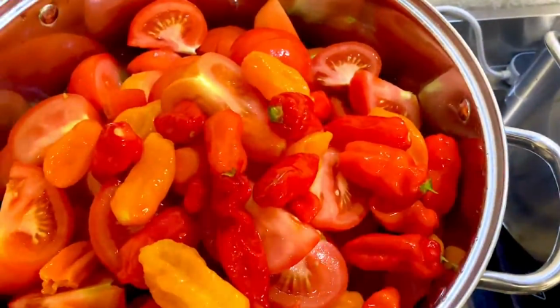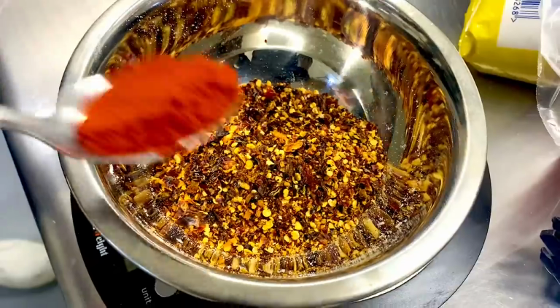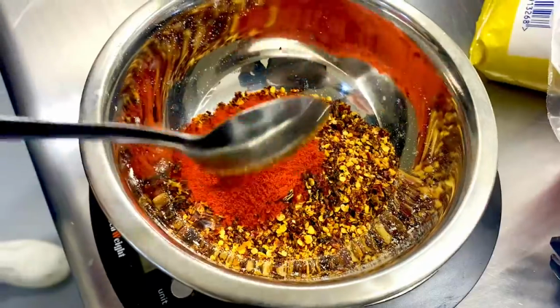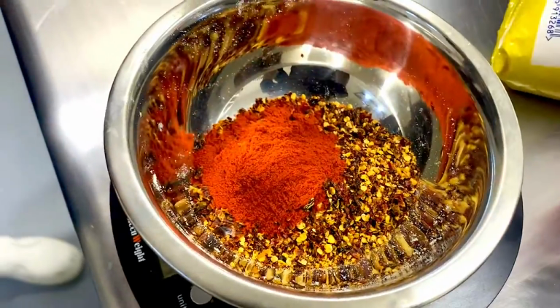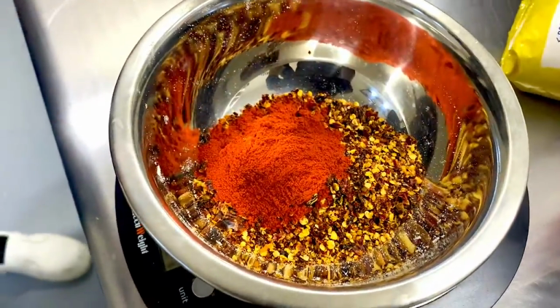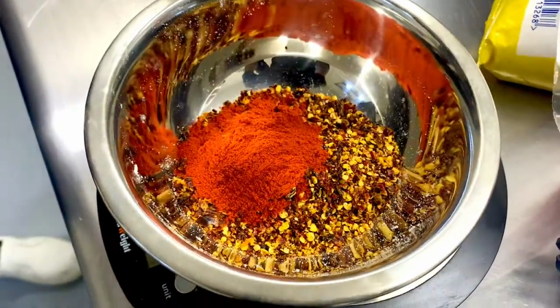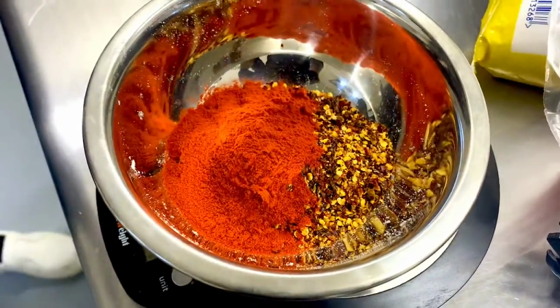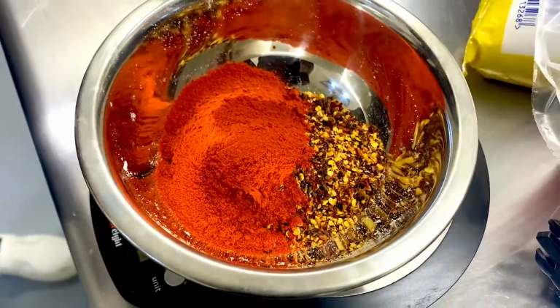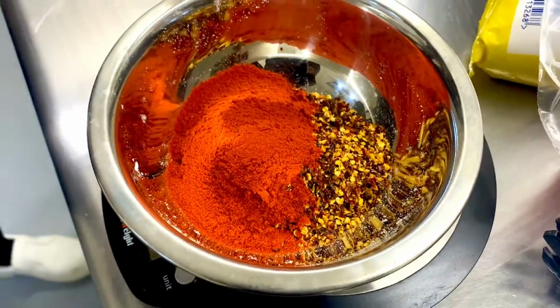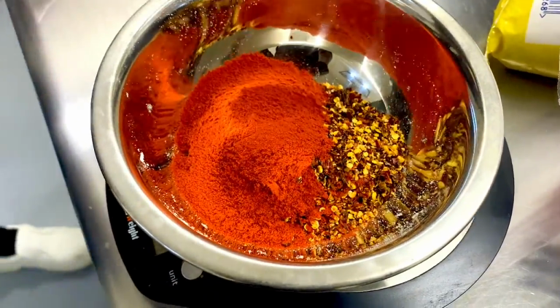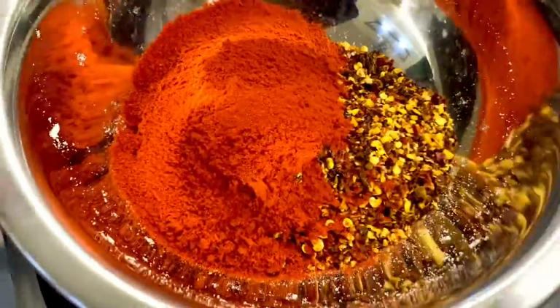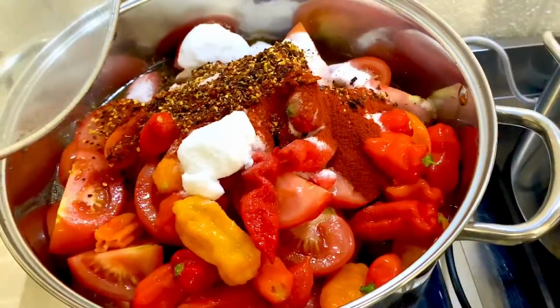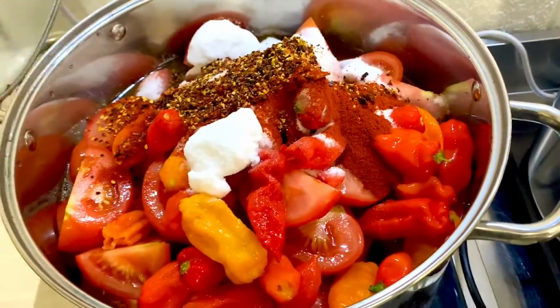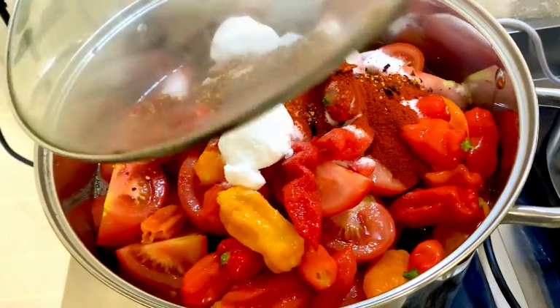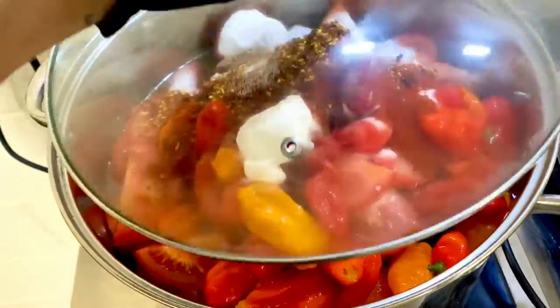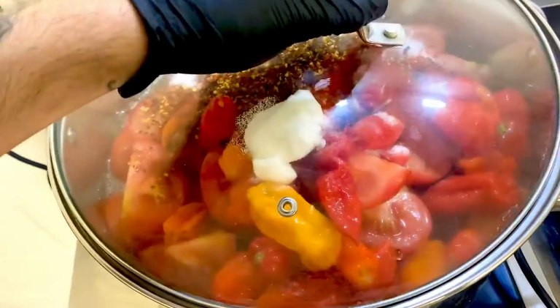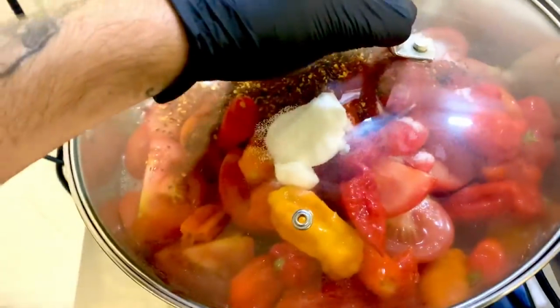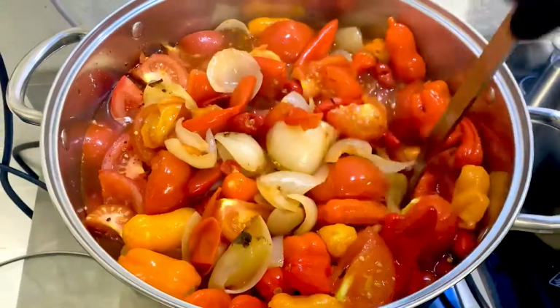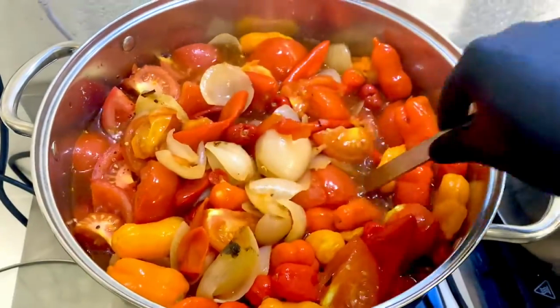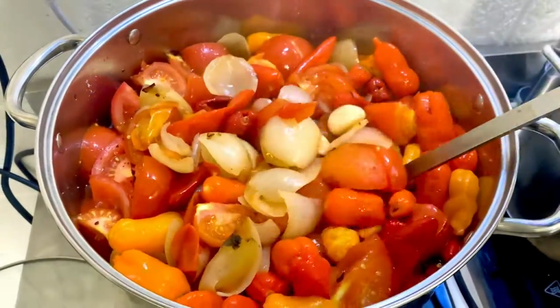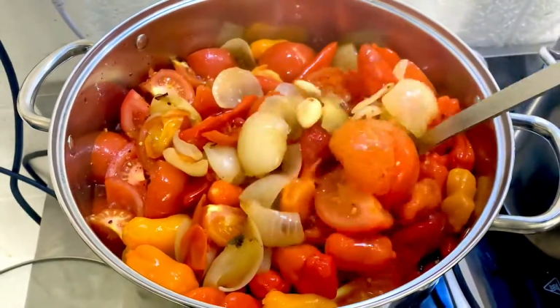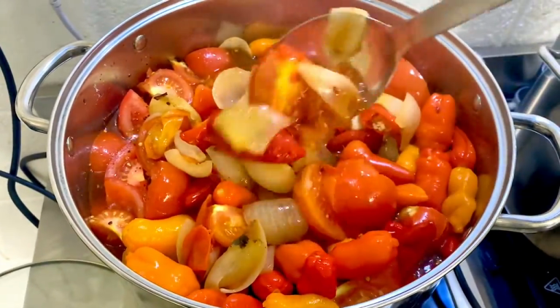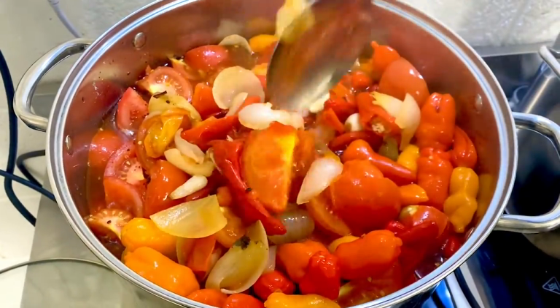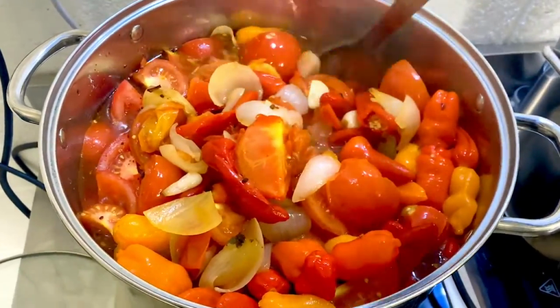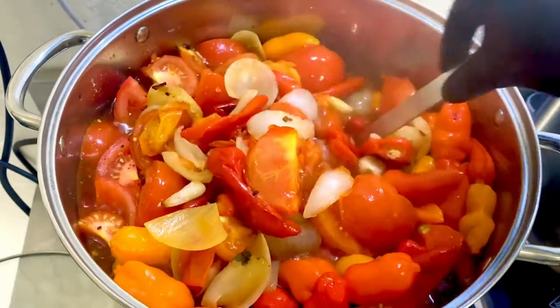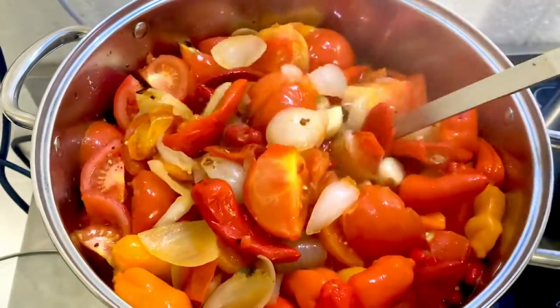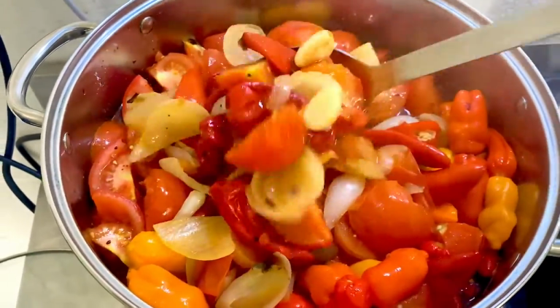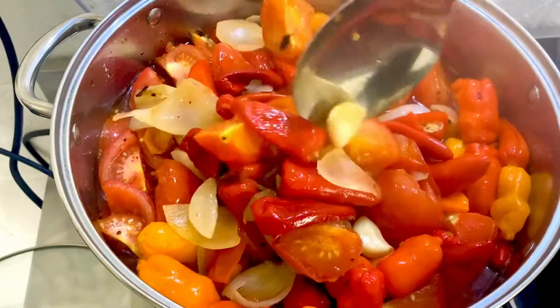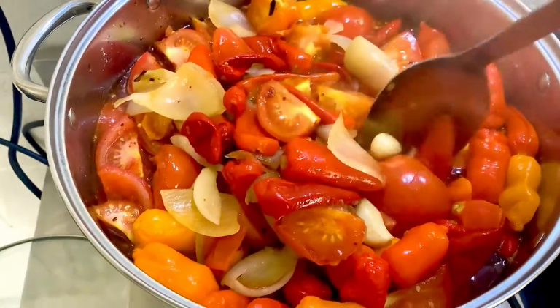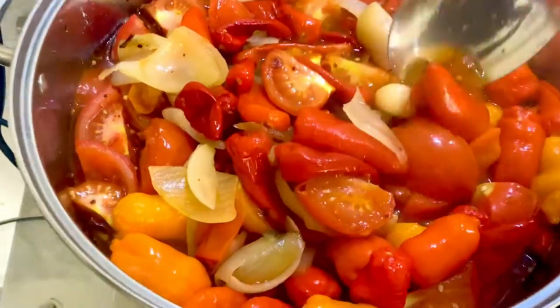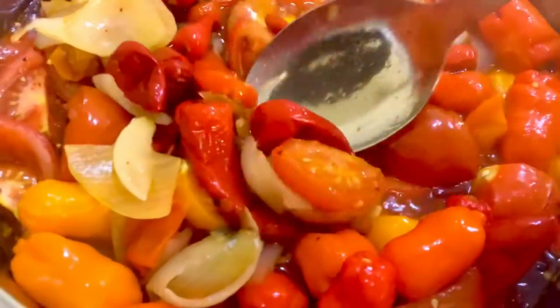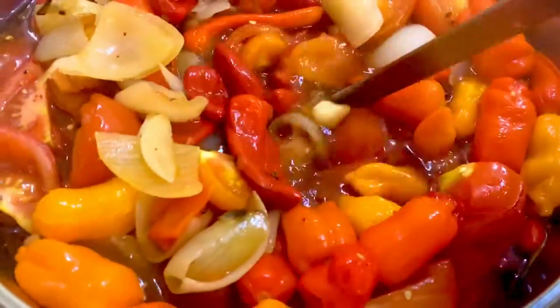Next up we measure out the spices, which here are some chipotle chilies — which are smoked chilies — along with some really good quality smoked Spanish paprika. It's already starting to look pretty delicious.